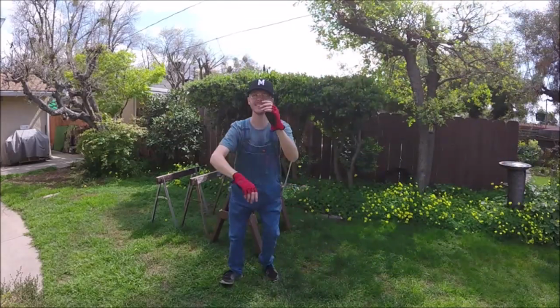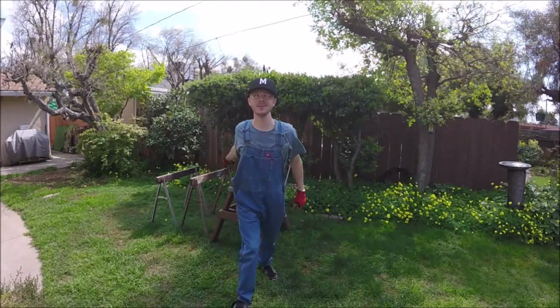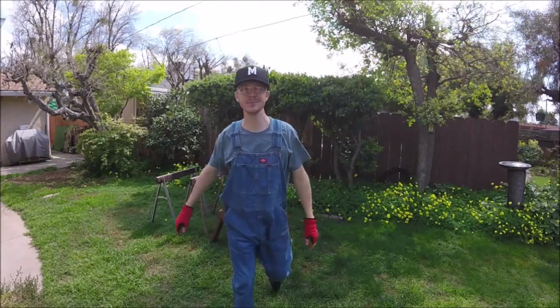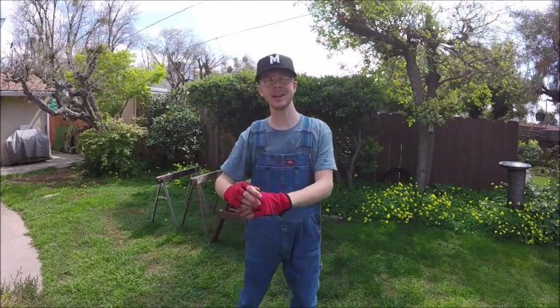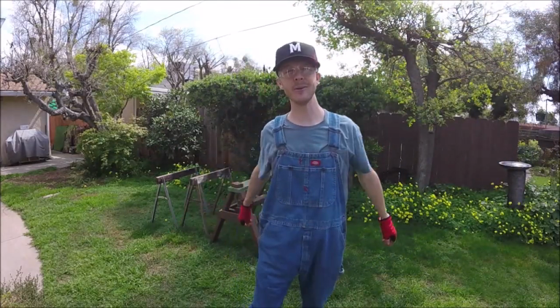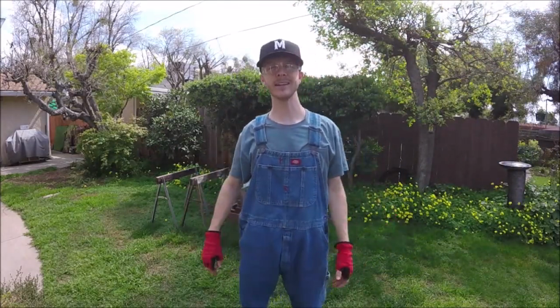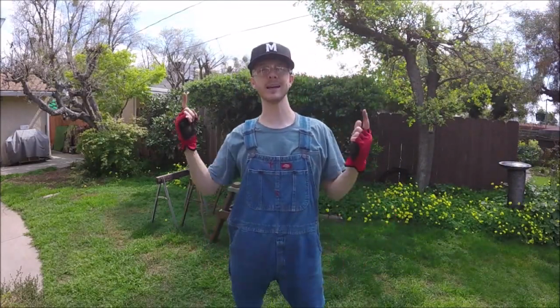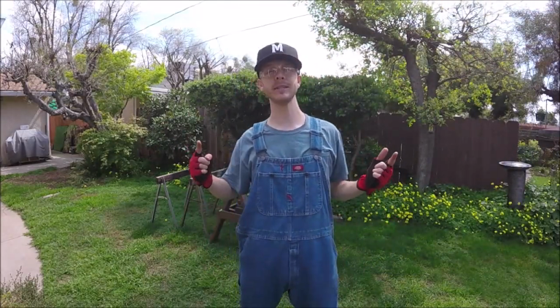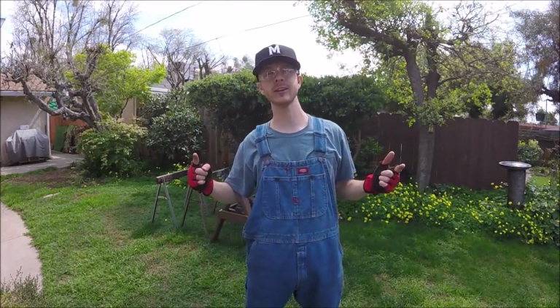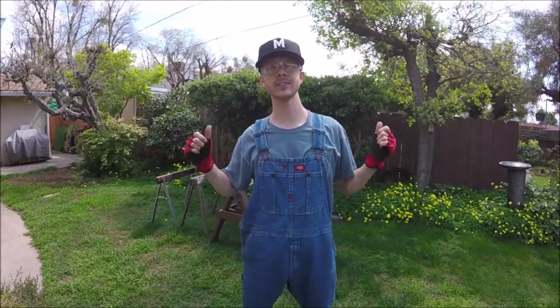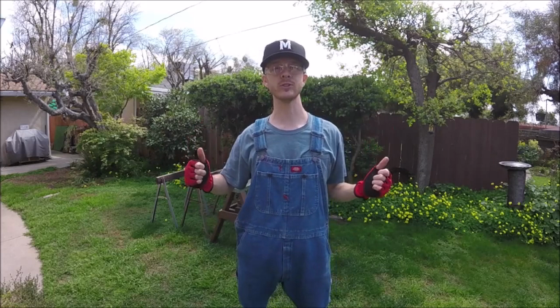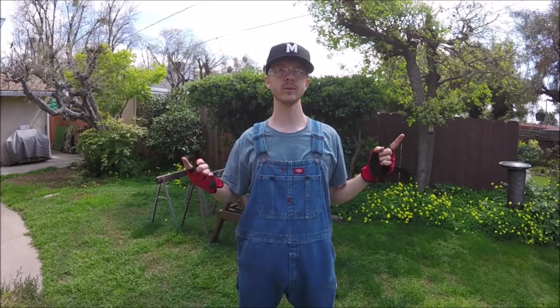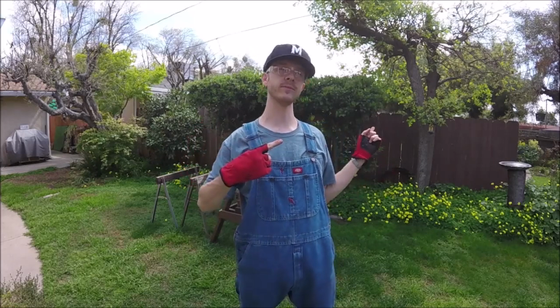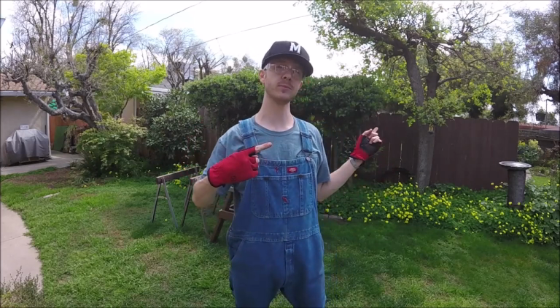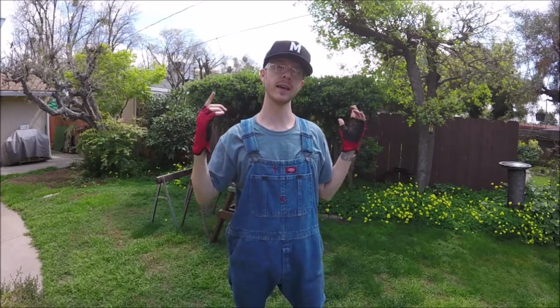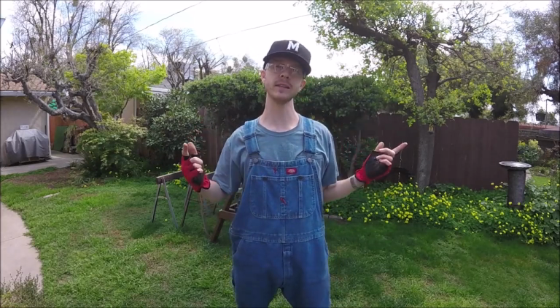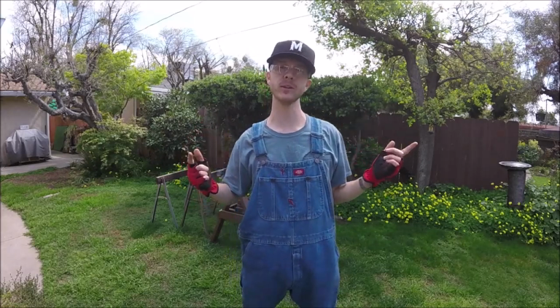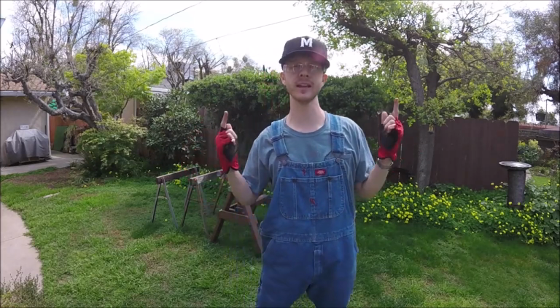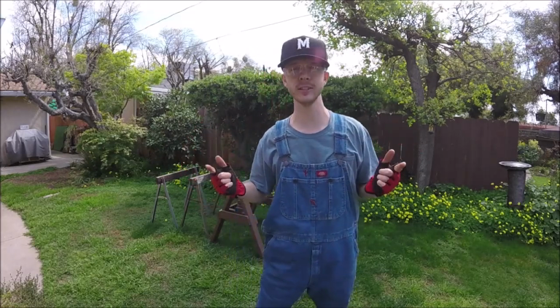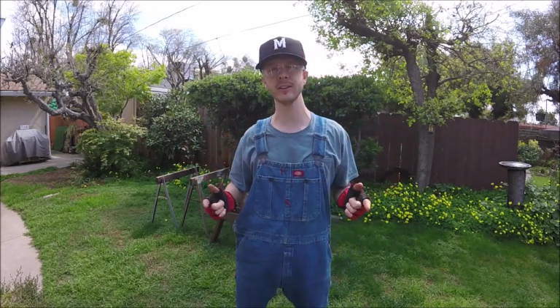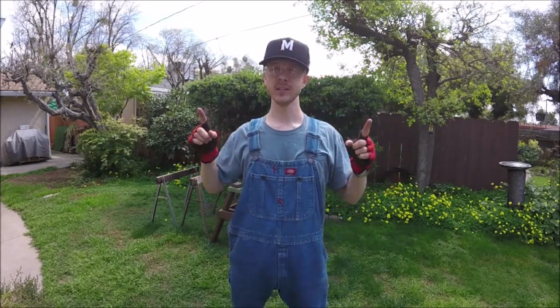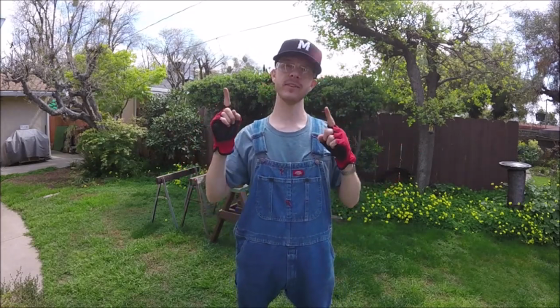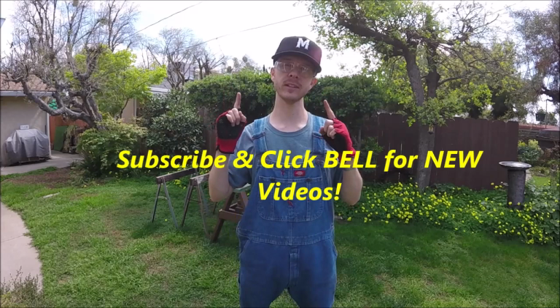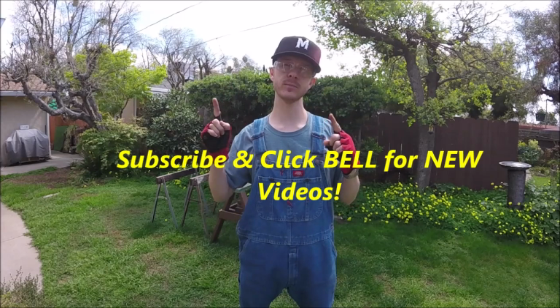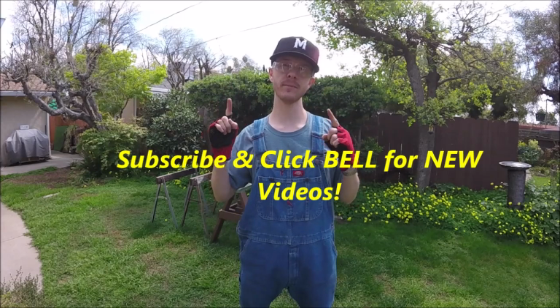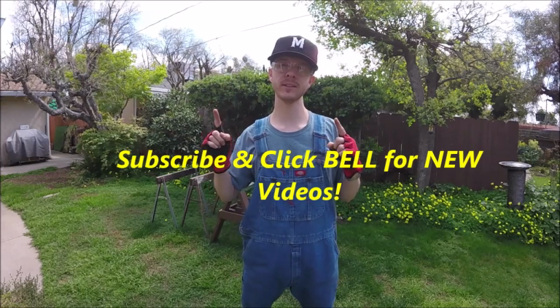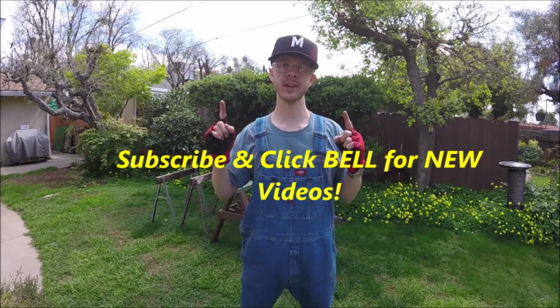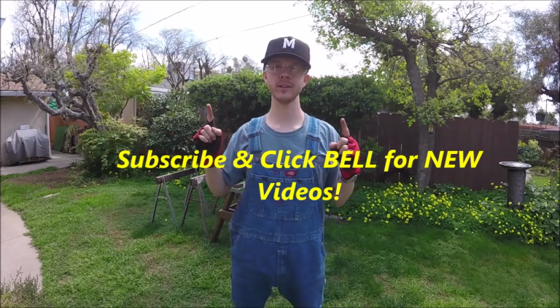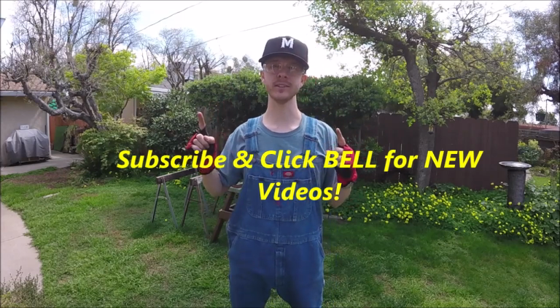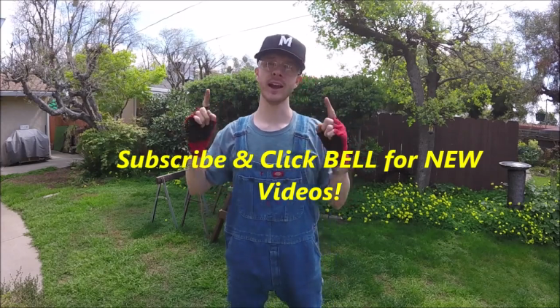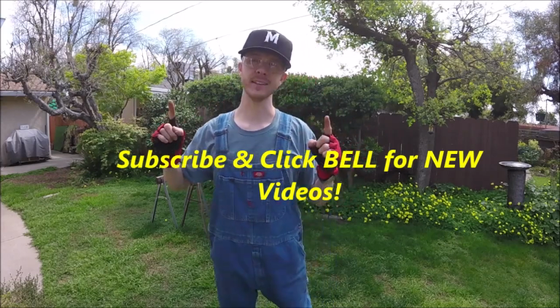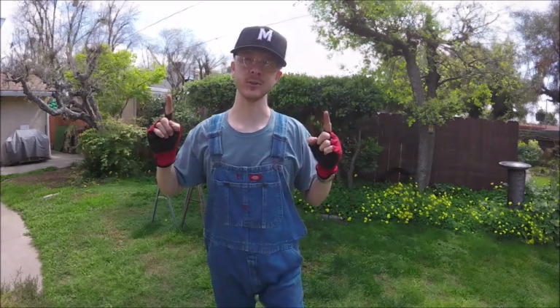What's up YouTubers, Johnny DIY here. Today I'm going to be showing you guys just a quick trick to remove some fence boards without splitting the wood. If you guys are new to this channel, do me a favor and click the subscribe and the bell so you can get all my new videos. All right, let's get to it.